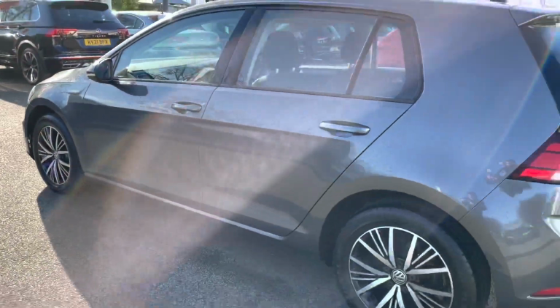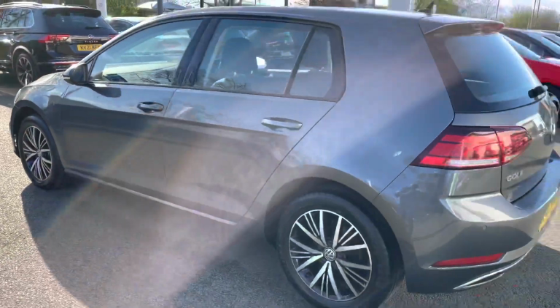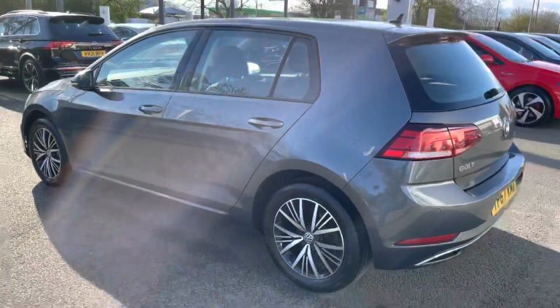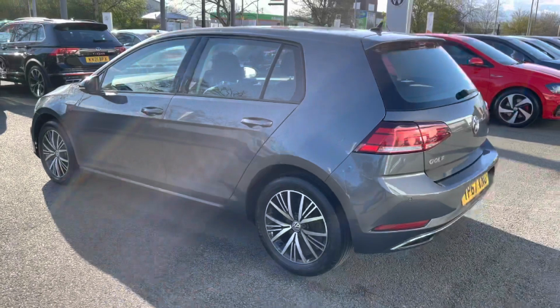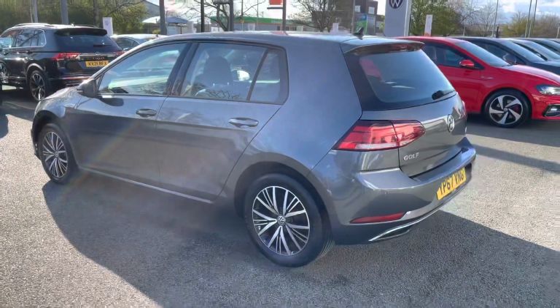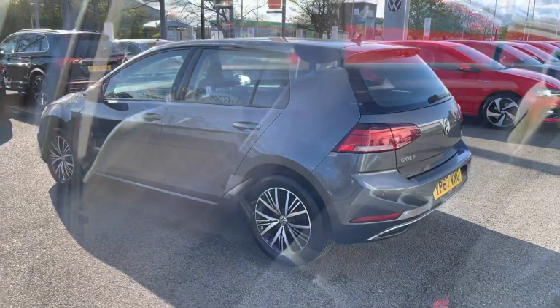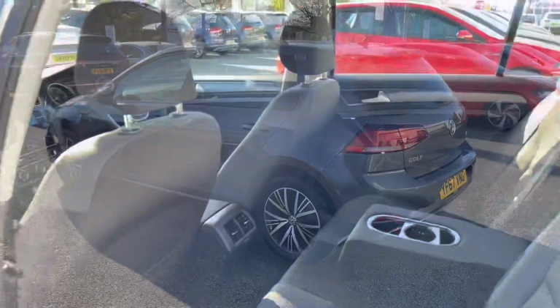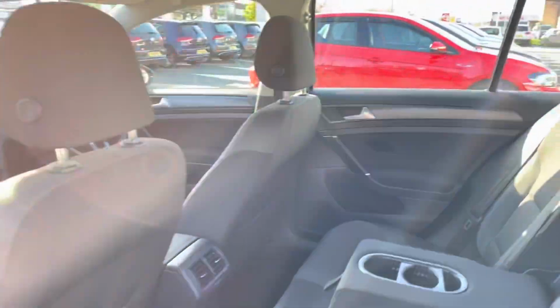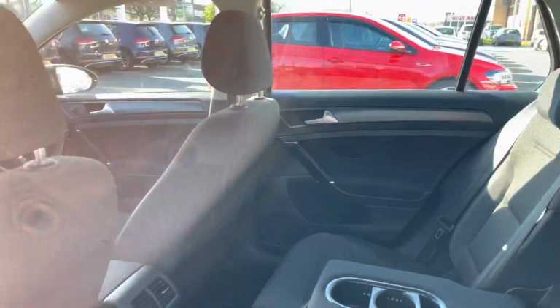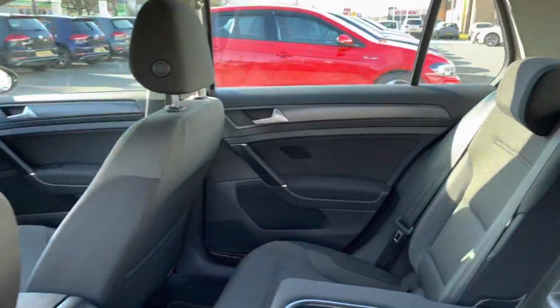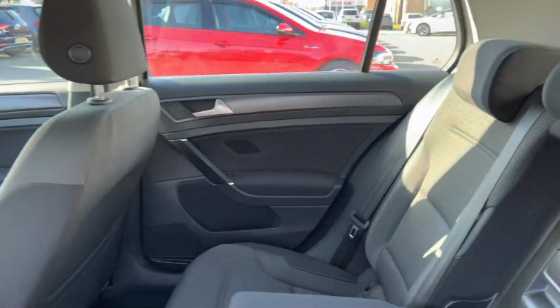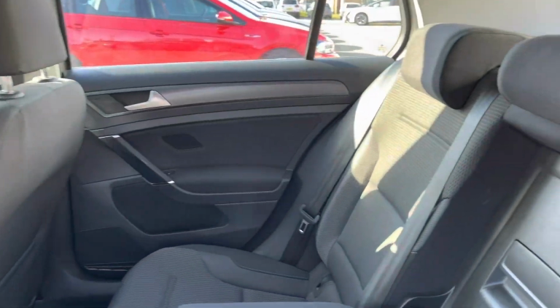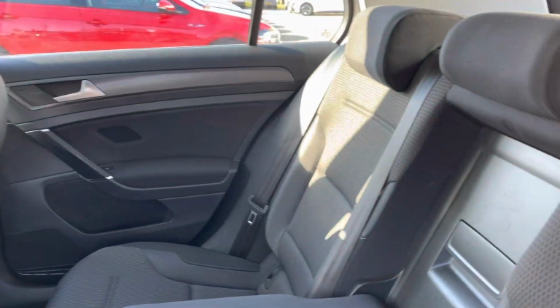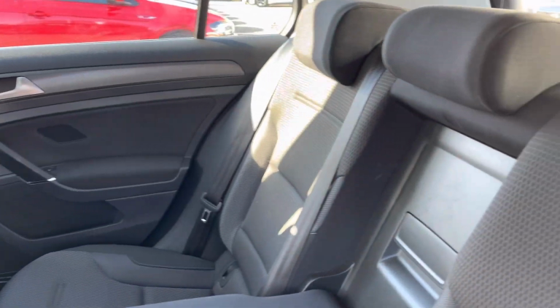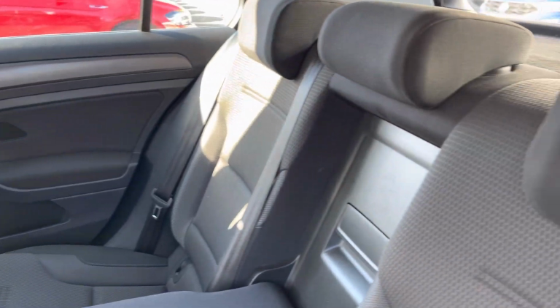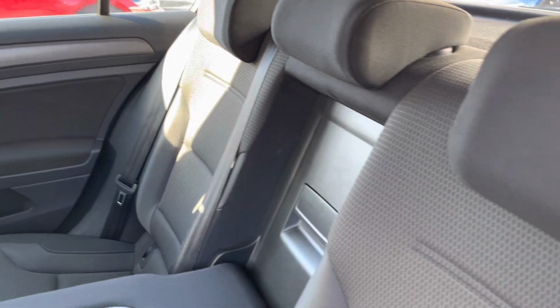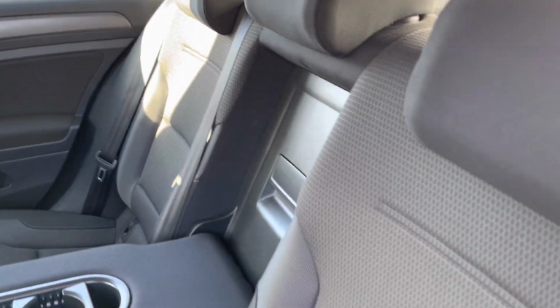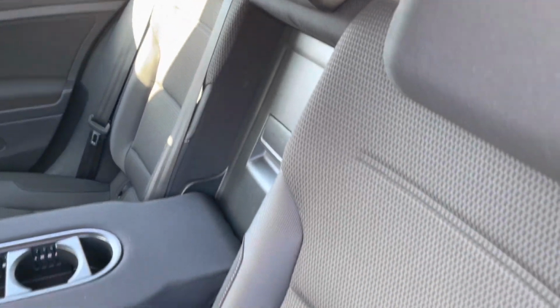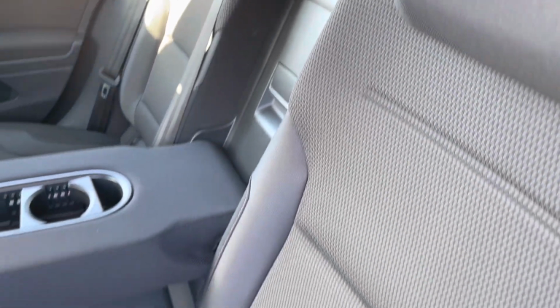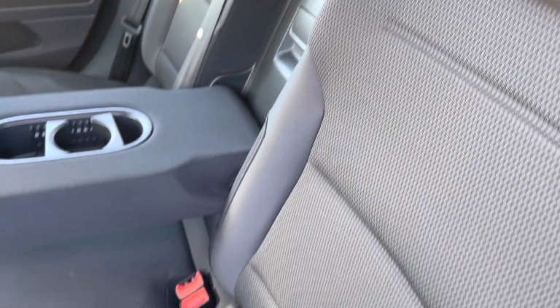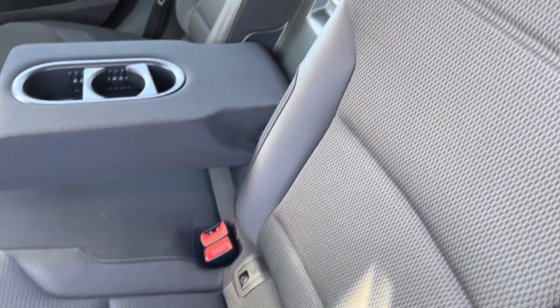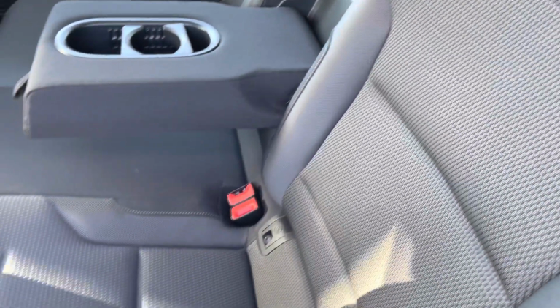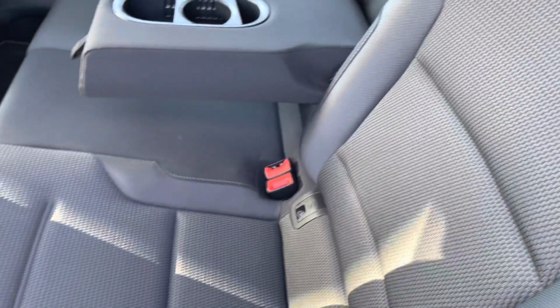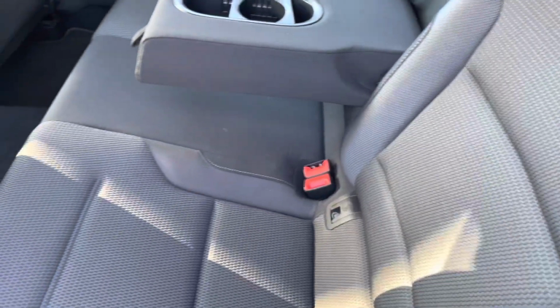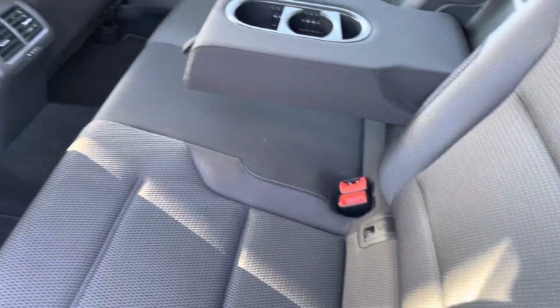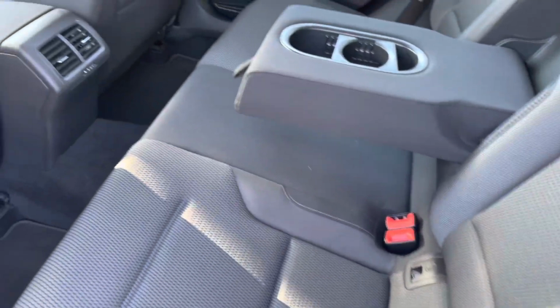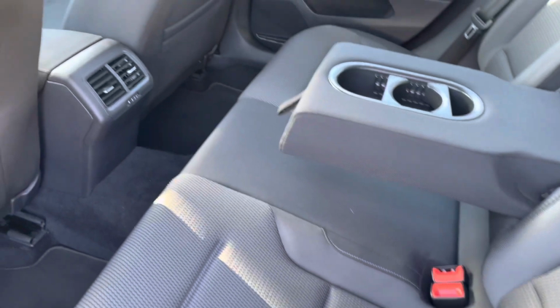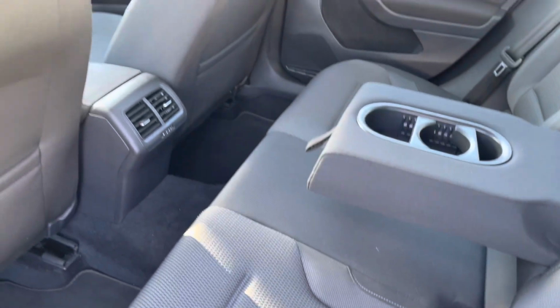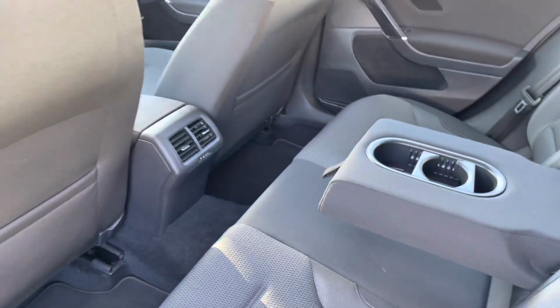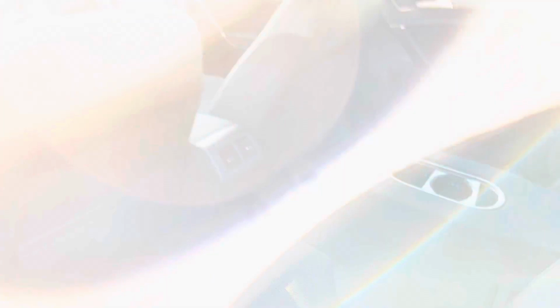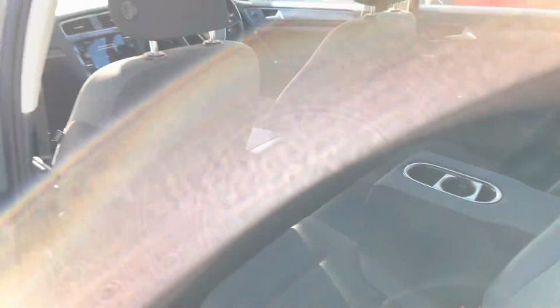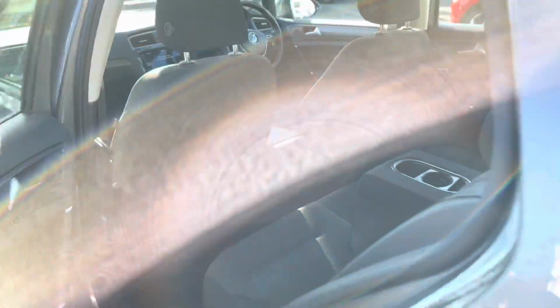Just going to jump into the rear of the vehicle now. You've got the full cloth interior, the cream headliner helps brighten up the interior. Just a close look at these lovely patterned seats. Centre armrest with a couple of cup holders, and there's also a little bit of storage on the back of the front seats as well for any iPads or magazines.